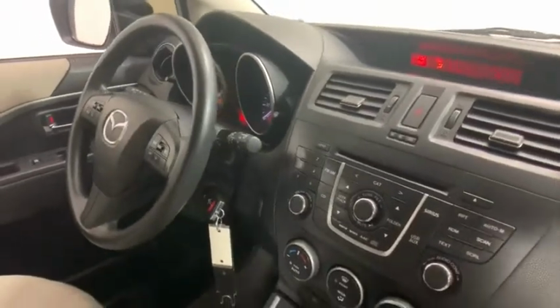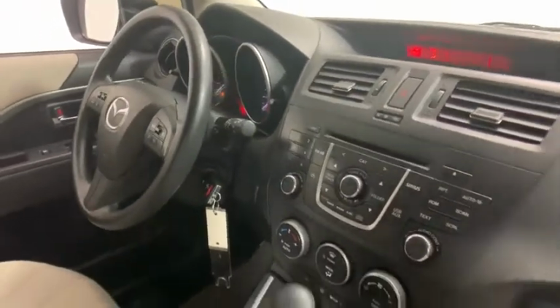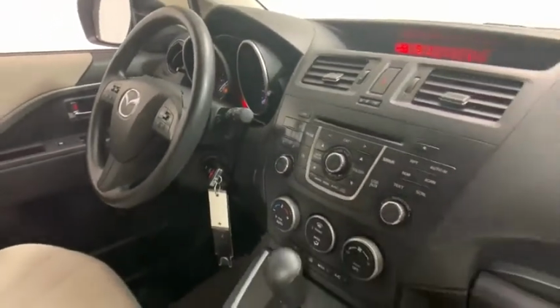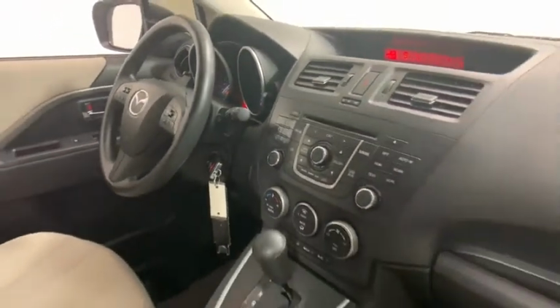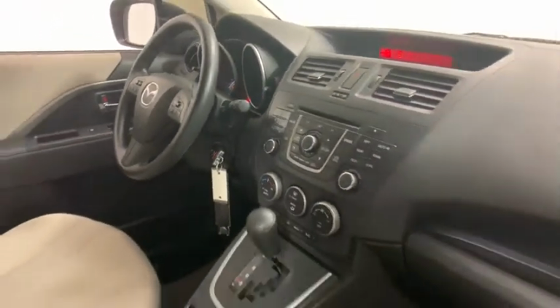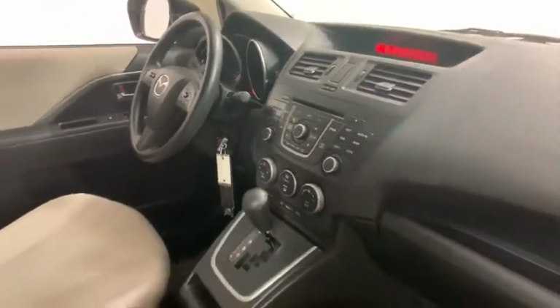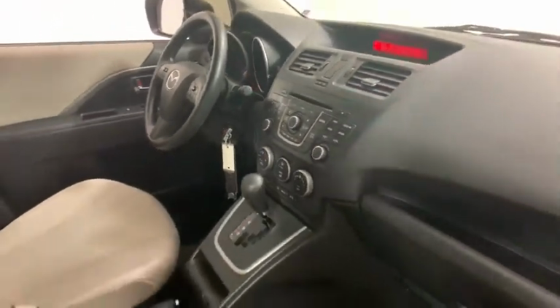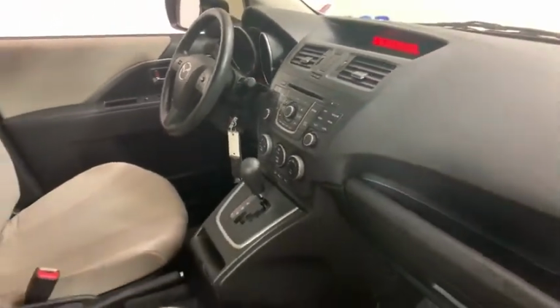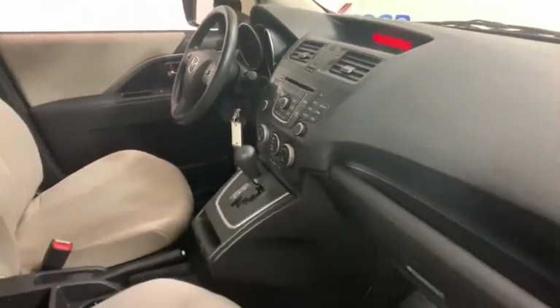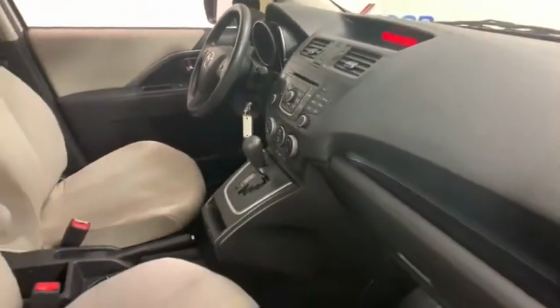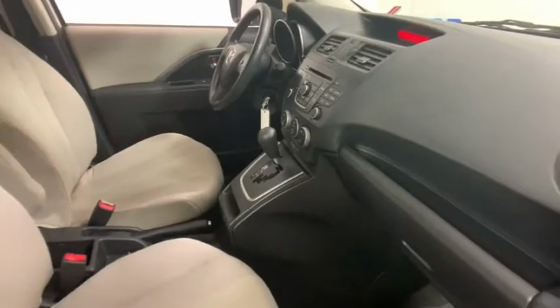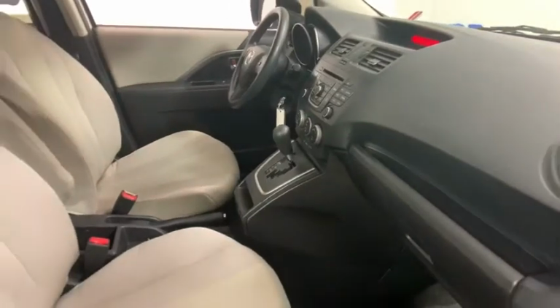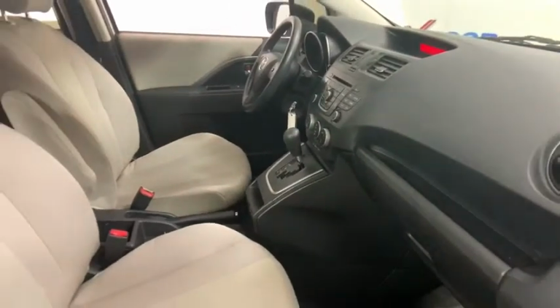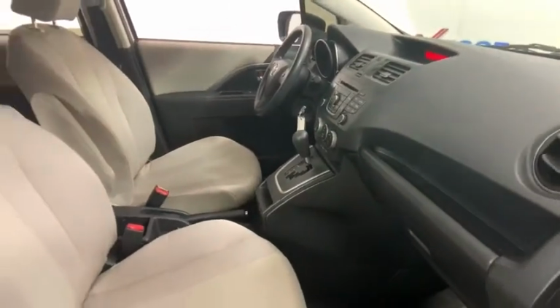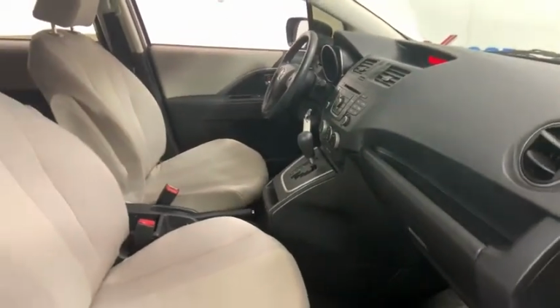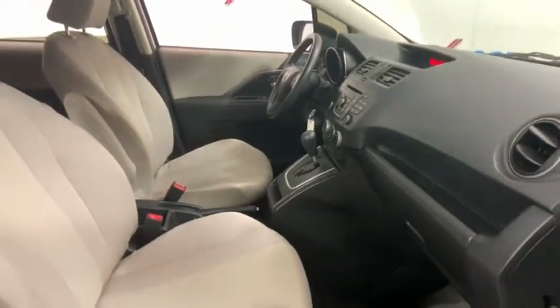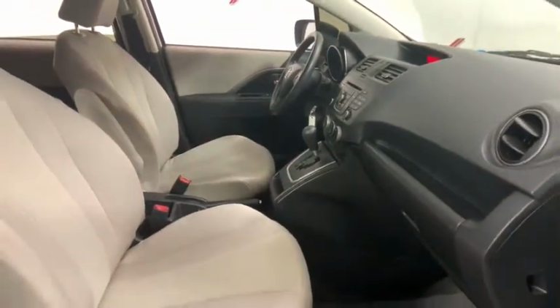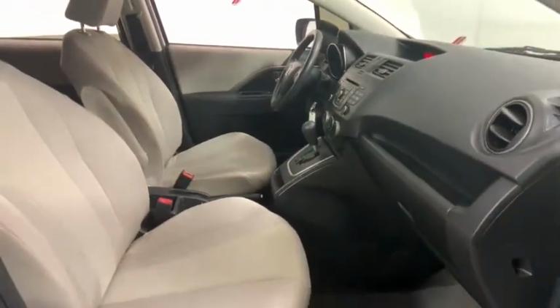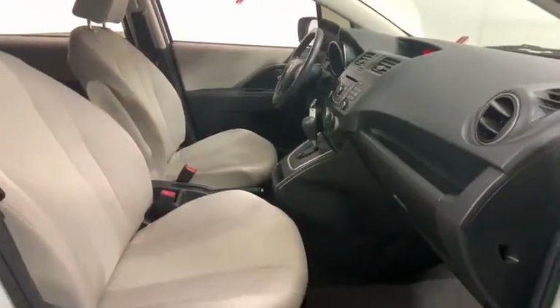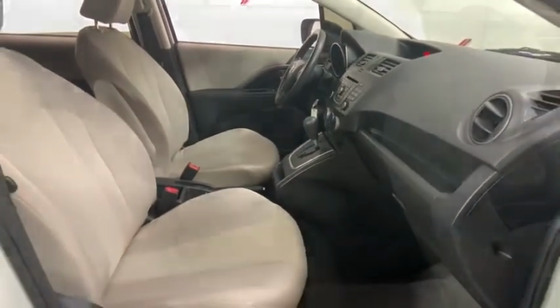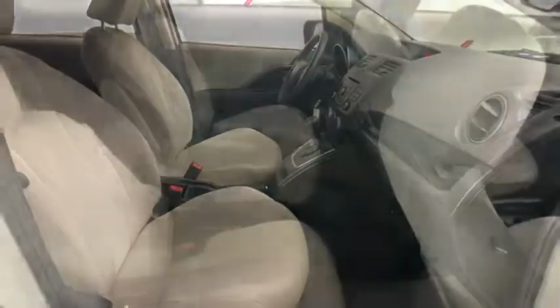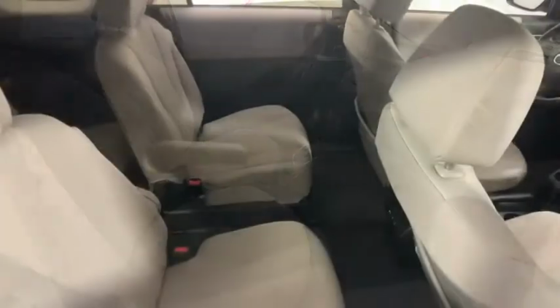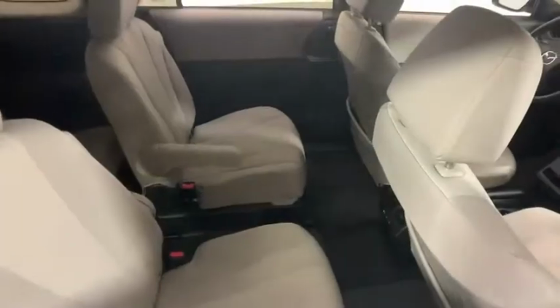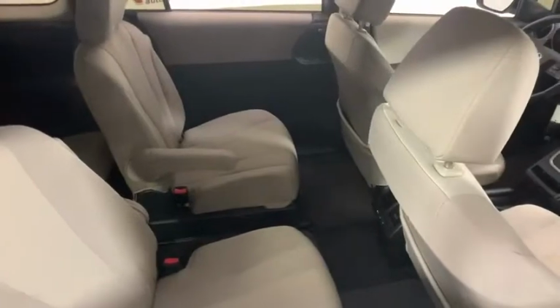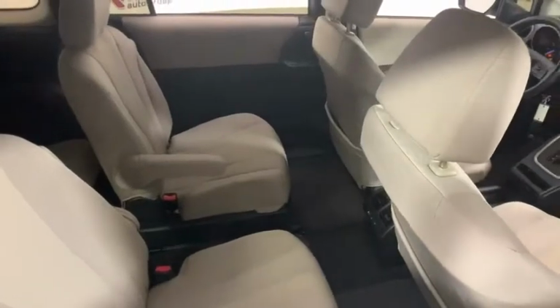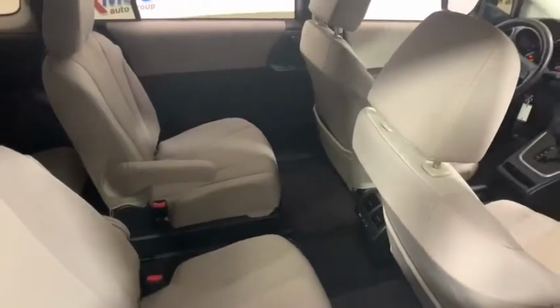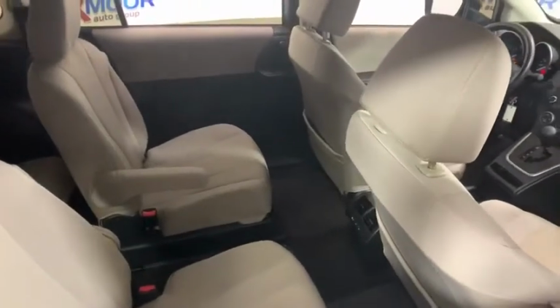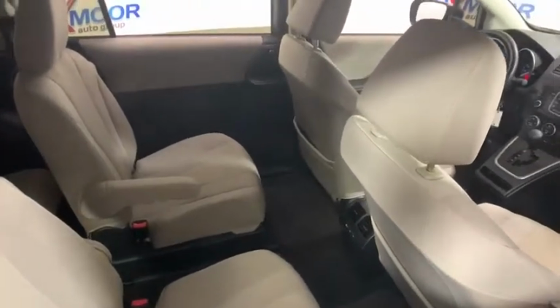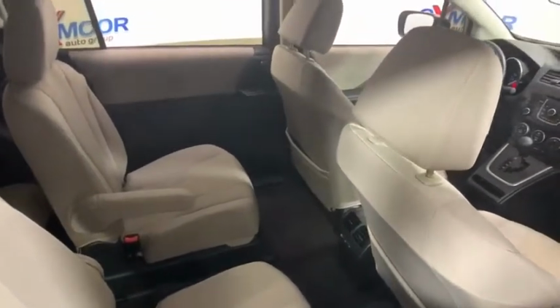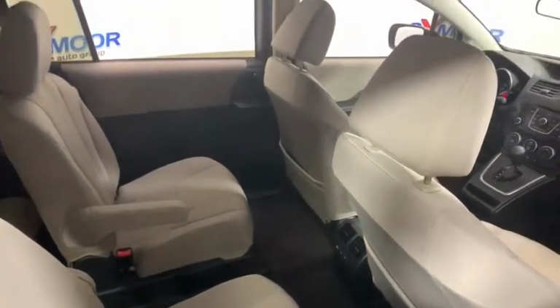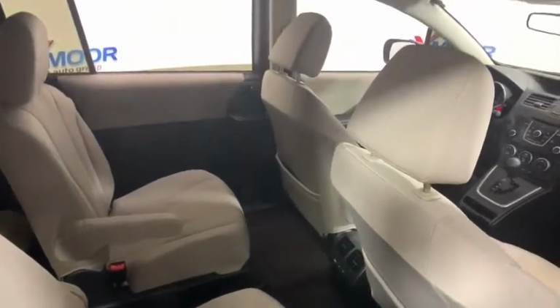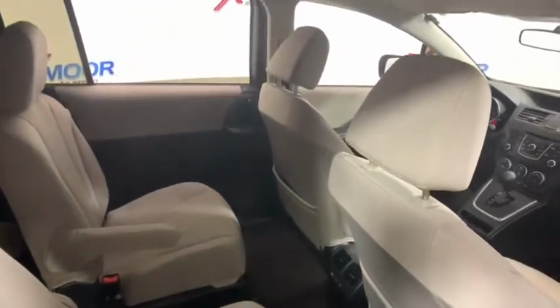Power windows, electronic stability control, brake assist, remote keyless entry, panic alarm, tachometer, driver vanity mirror, front reading lamps, tilt steering wheel, front bucket seats, rear window wiper.